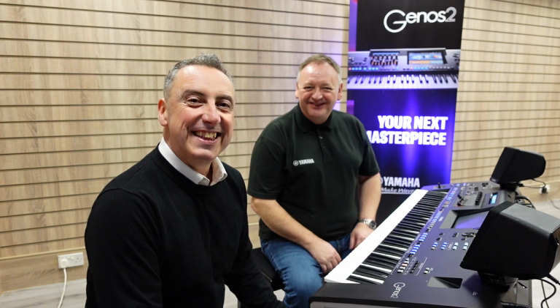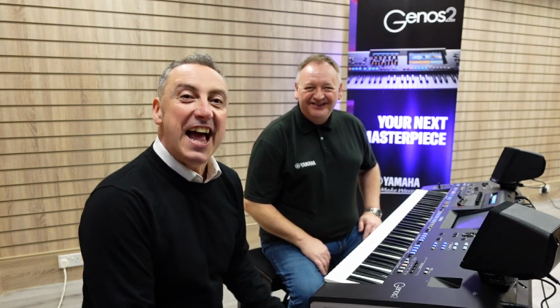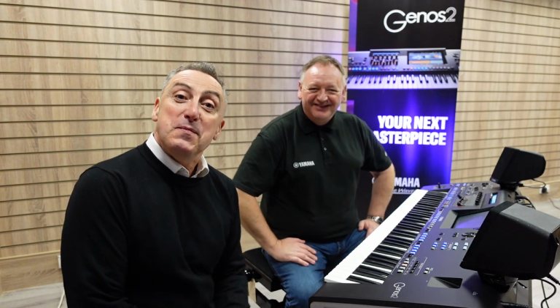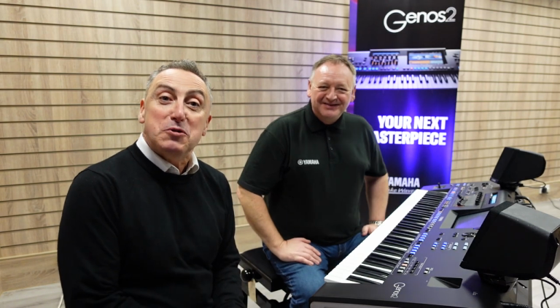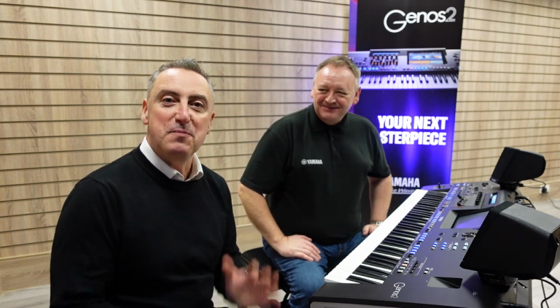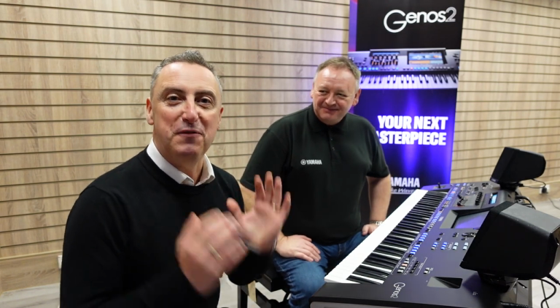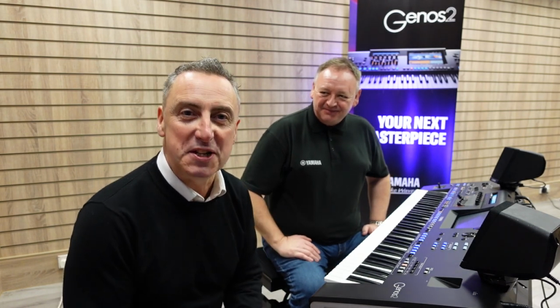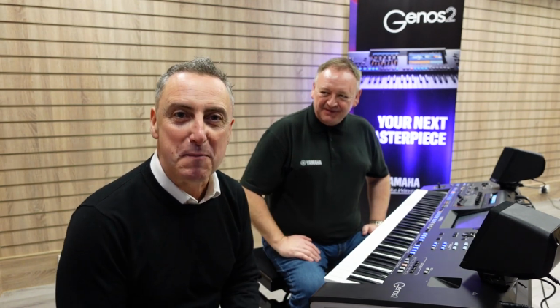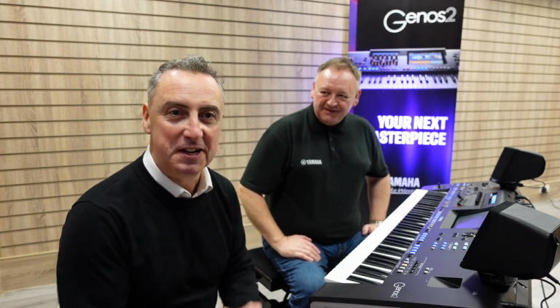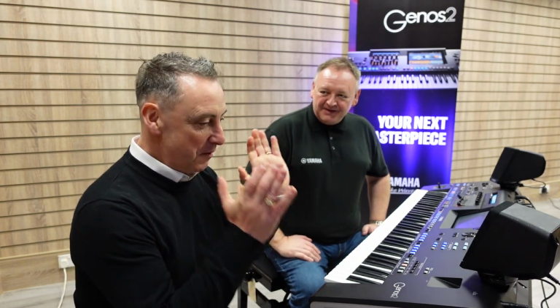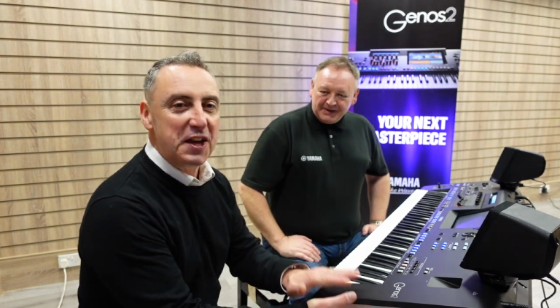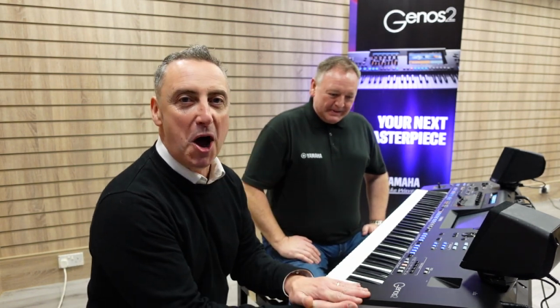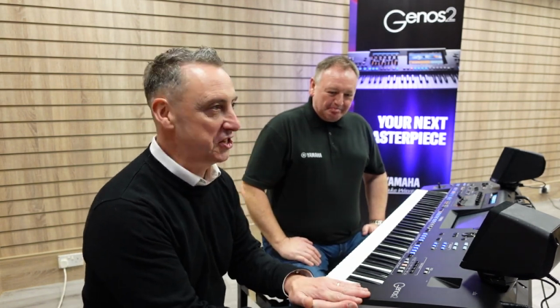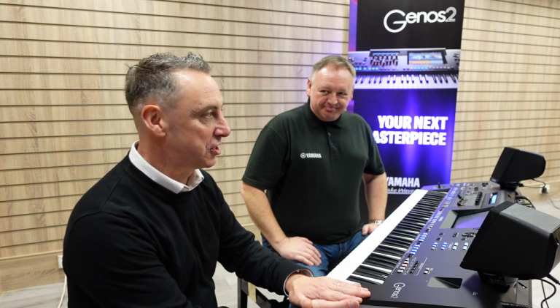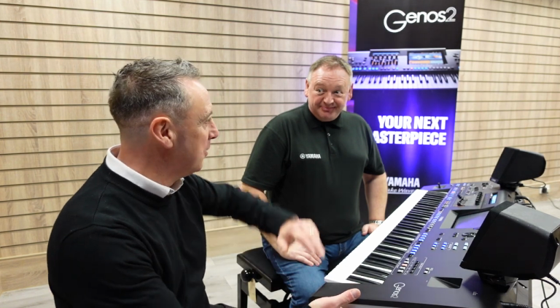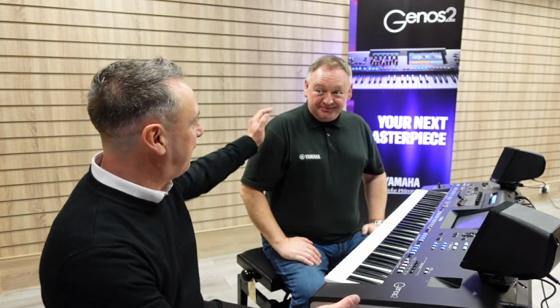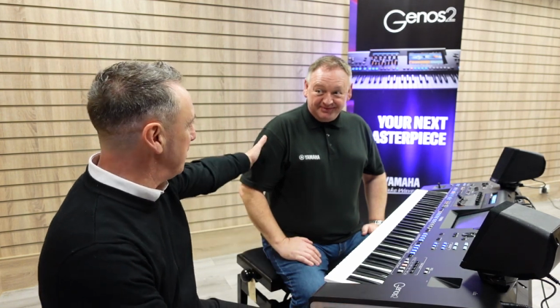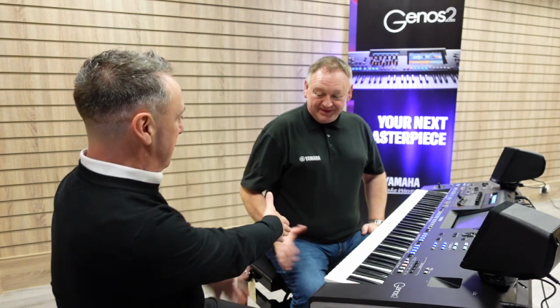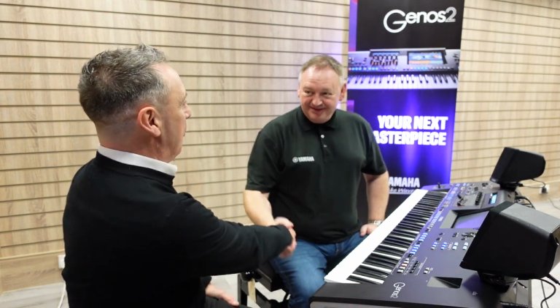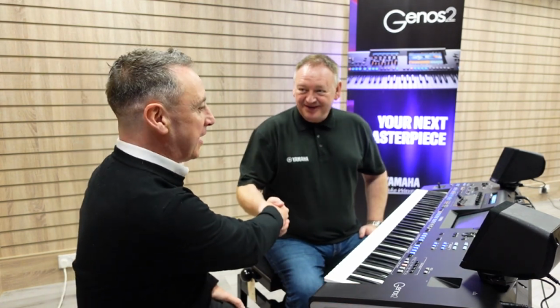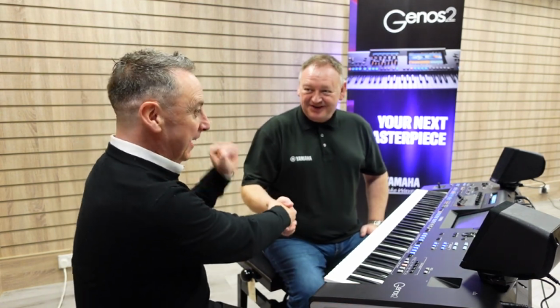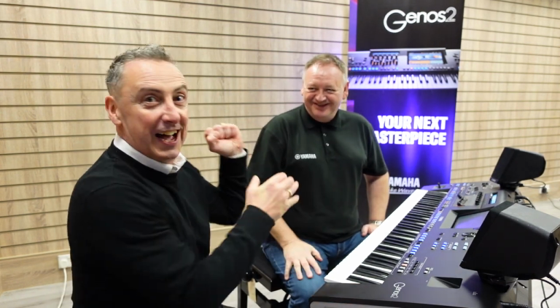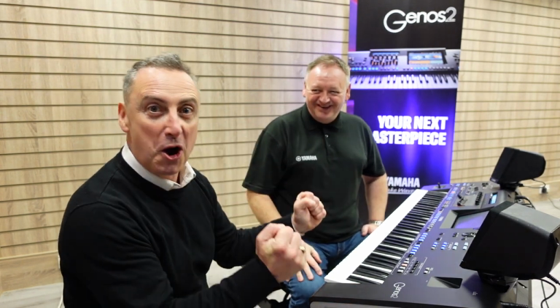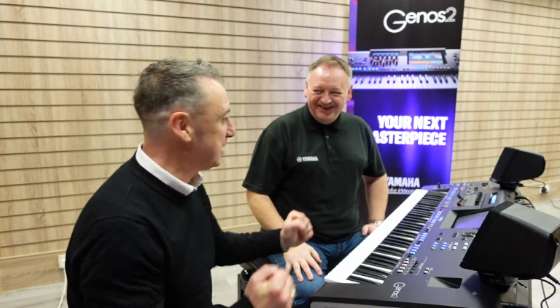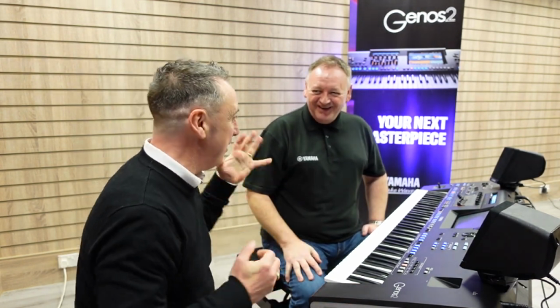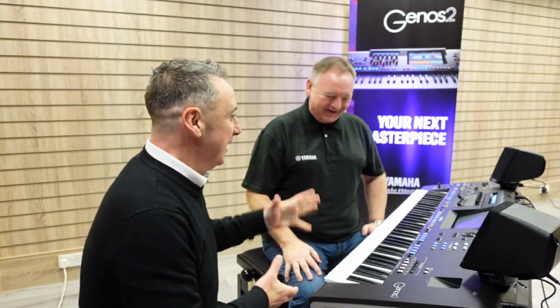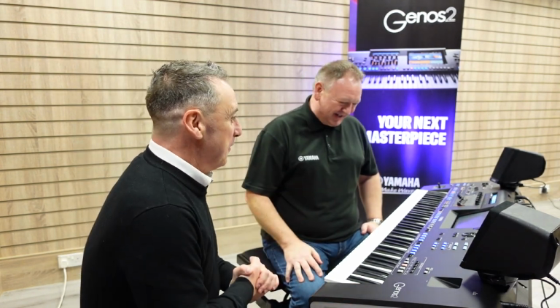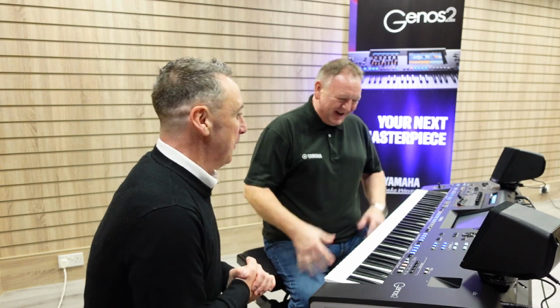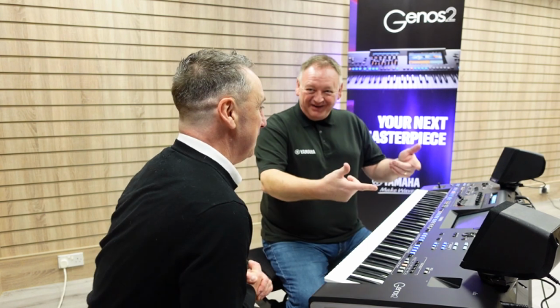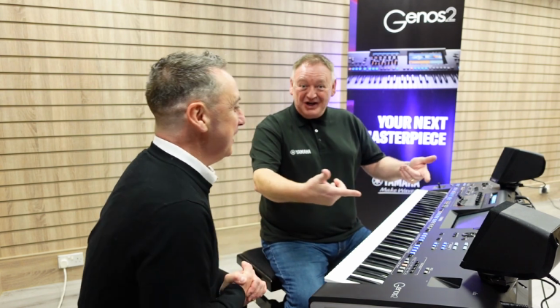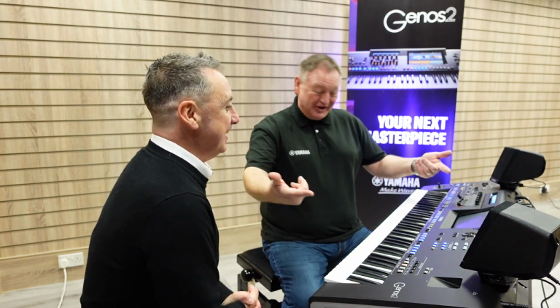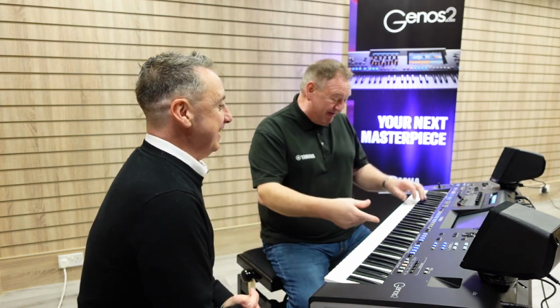Hiya, my name's Graeme. I'm at Rivers Music here in Bolton. We've got the Yamaha Genos II and the fabulous Paul. I can't wait till we hear it. Genos II, everybody!